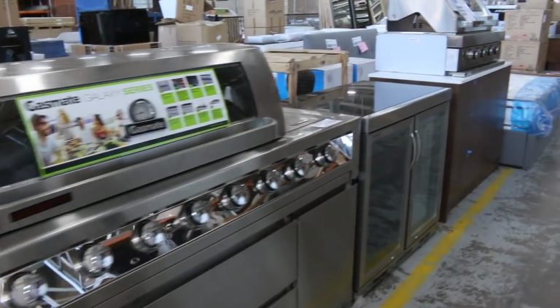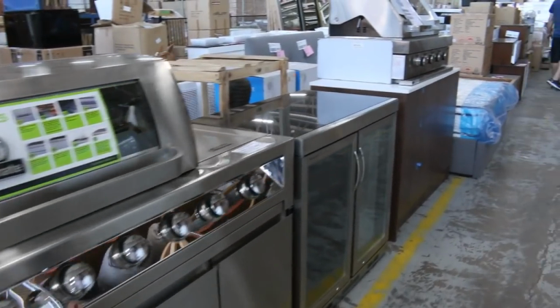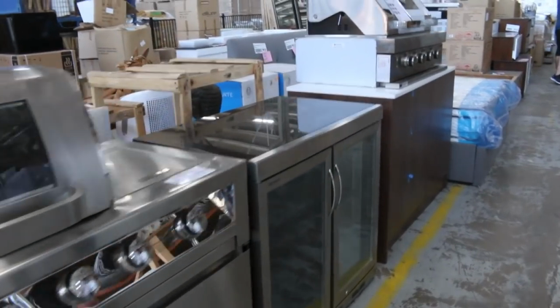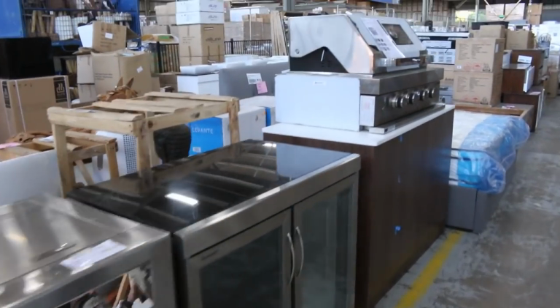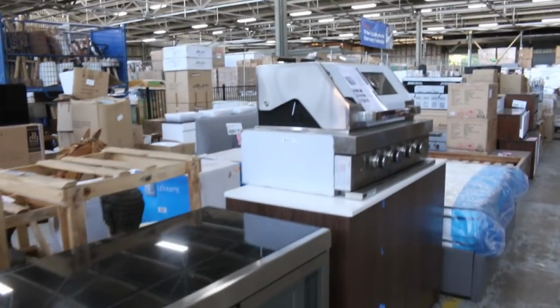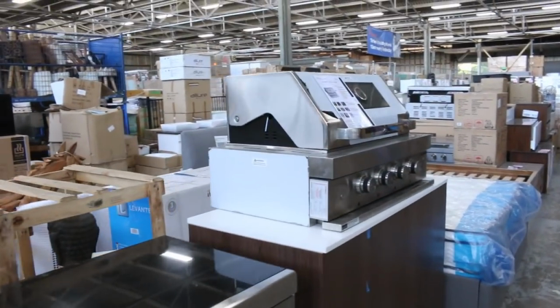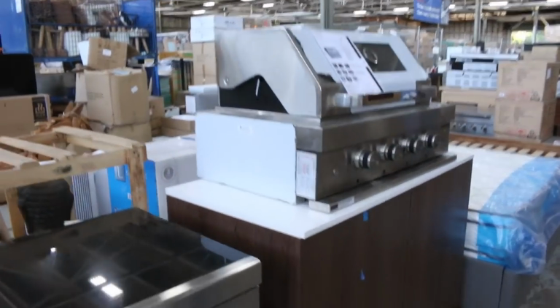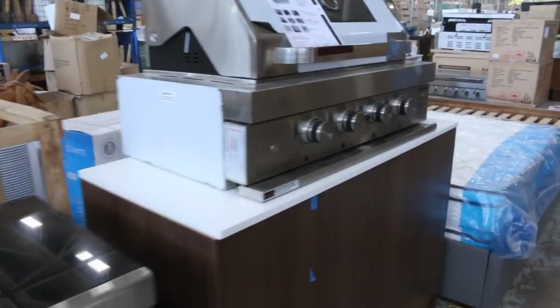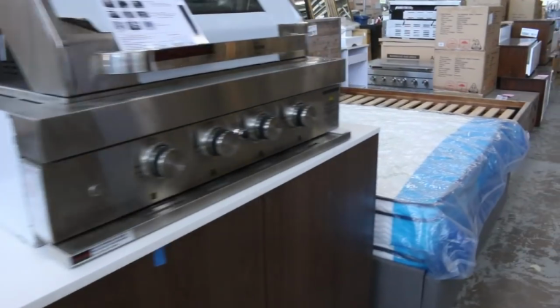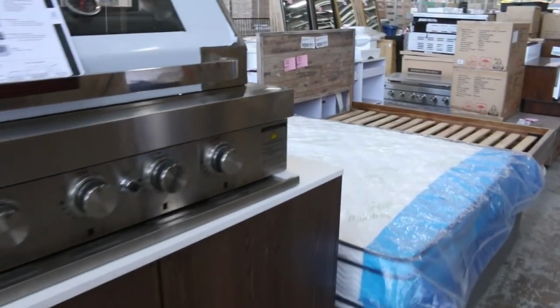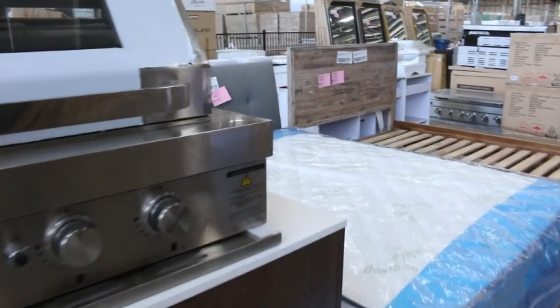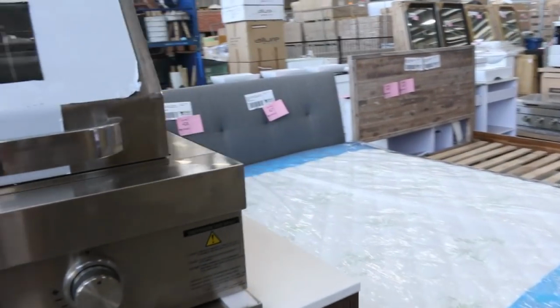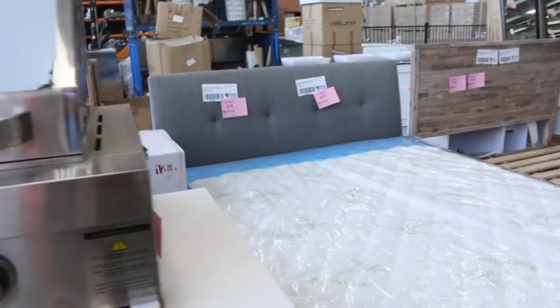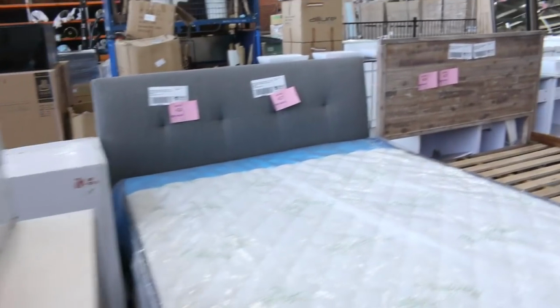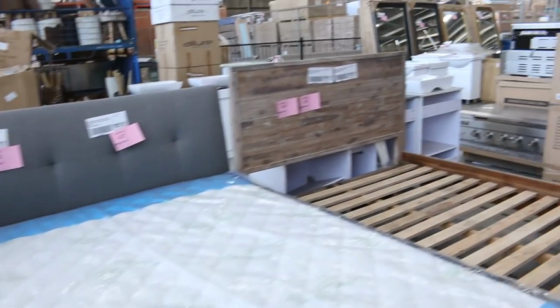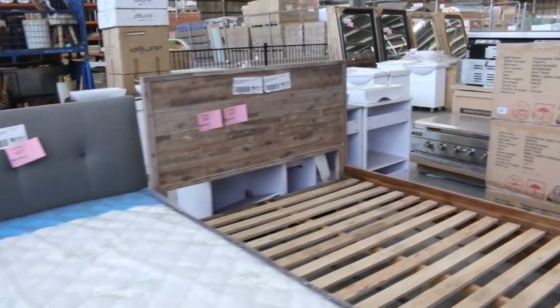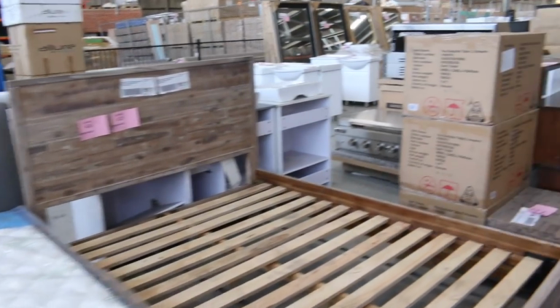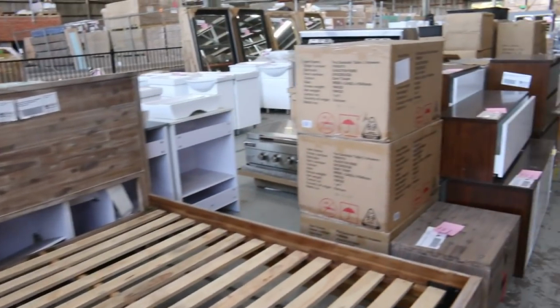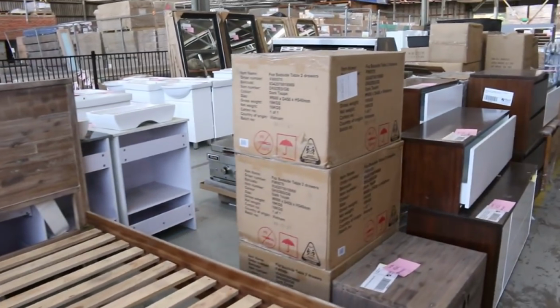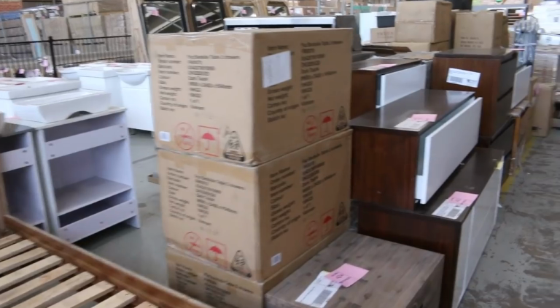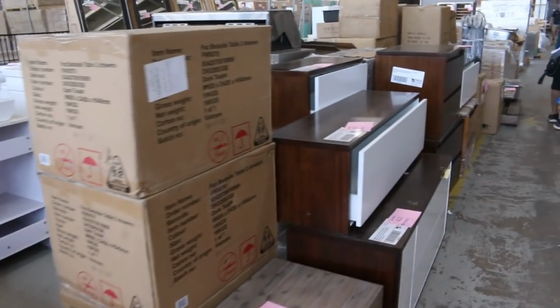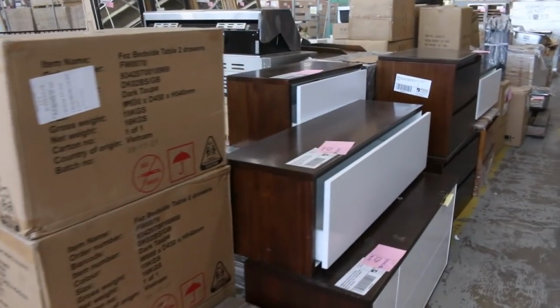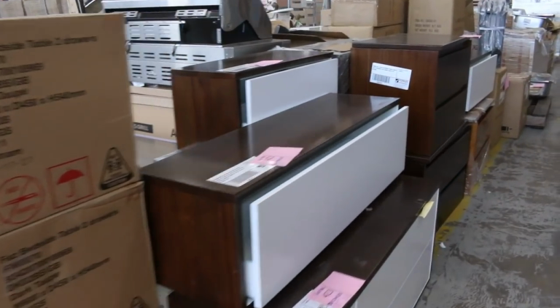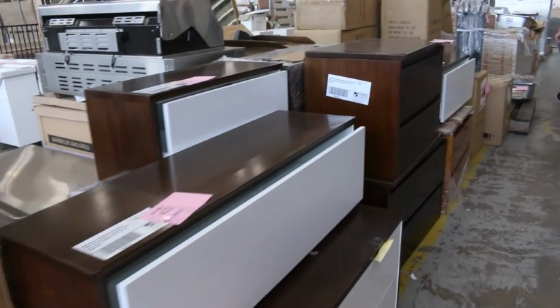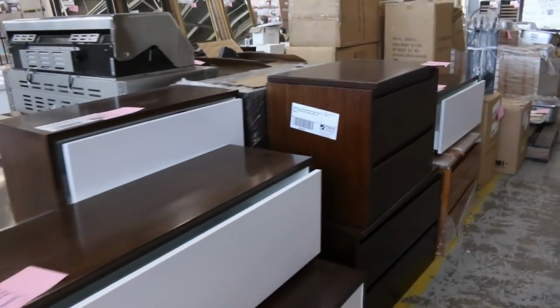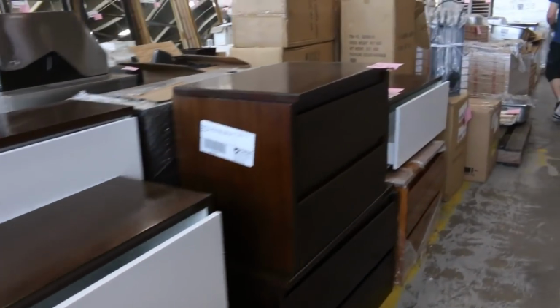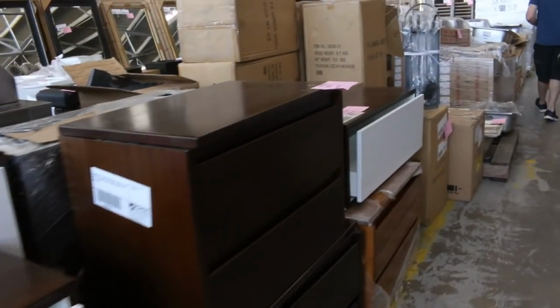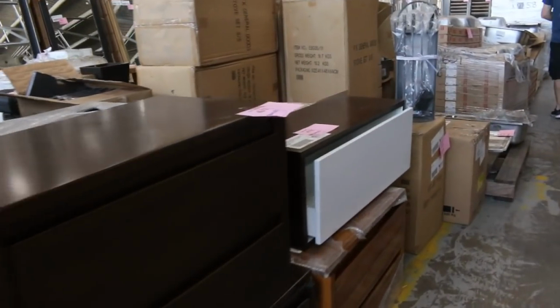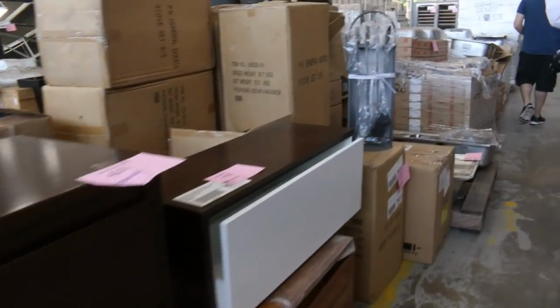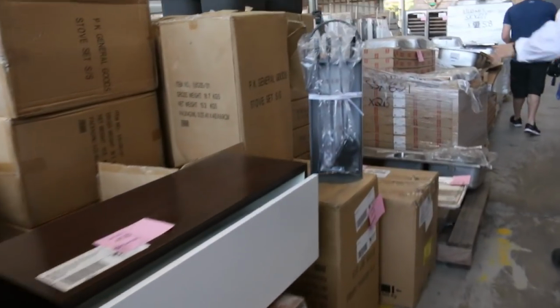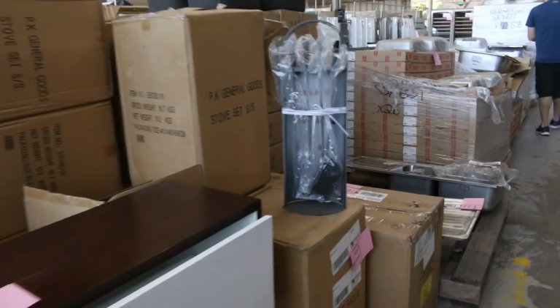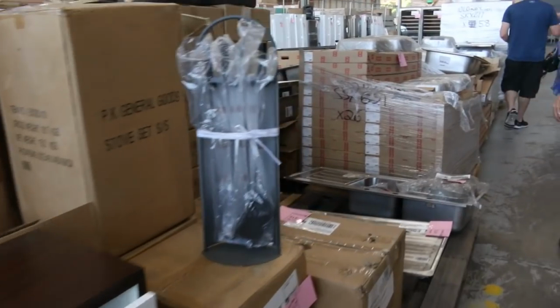Plenty of barbecues coming in tomorrow. We've got built-in barbecues and freestanding ones, with big set-ups with fridges and all that sort of thing. Lots of beds and mattresses. Heaps and heaps of wall-hung vanities and stacks and stacks of sinks.